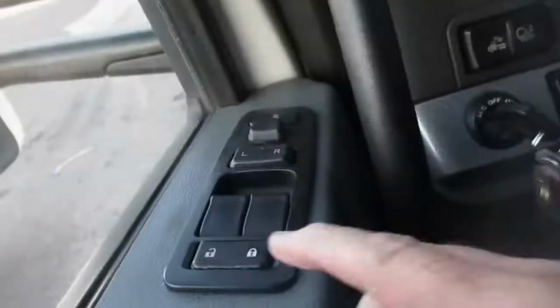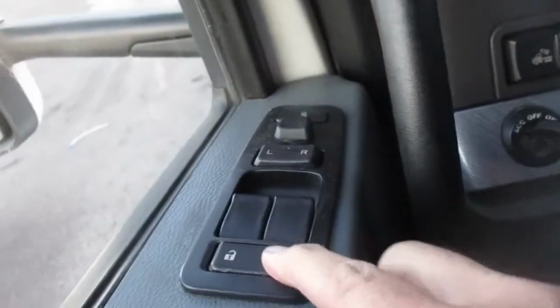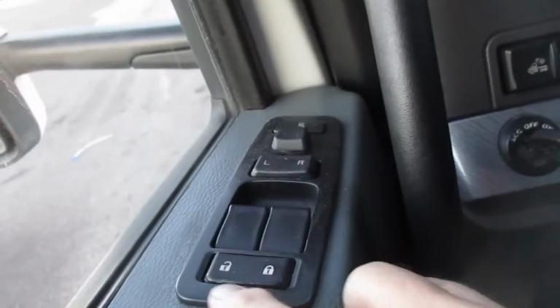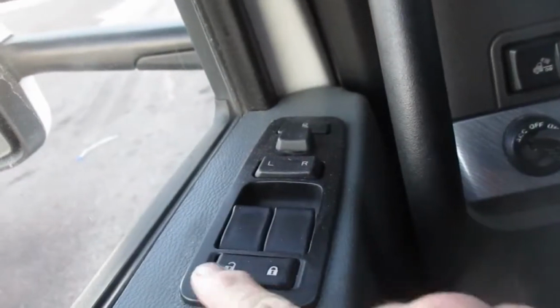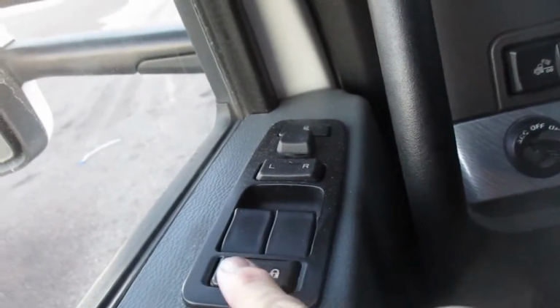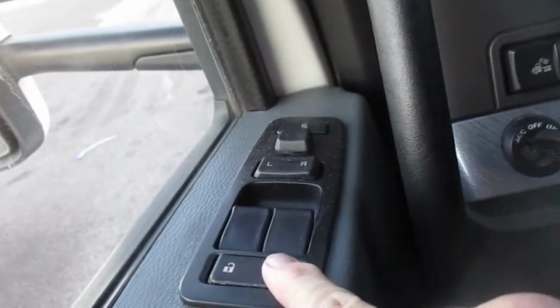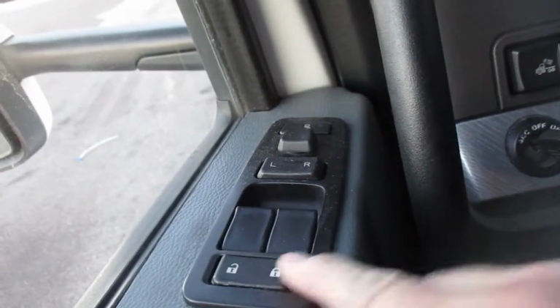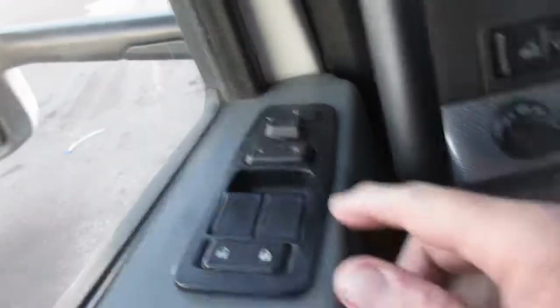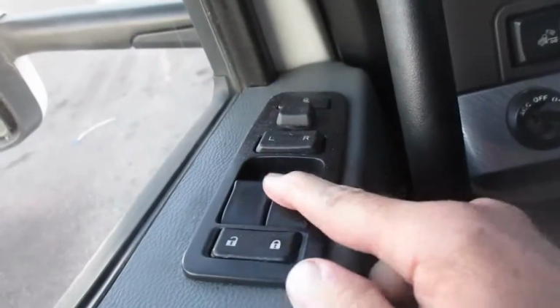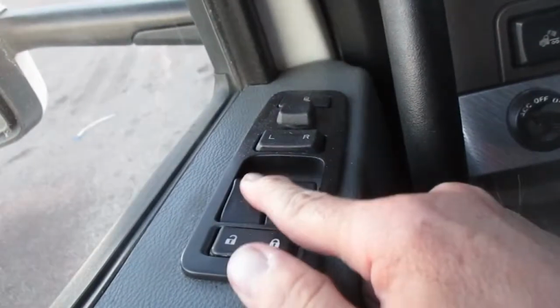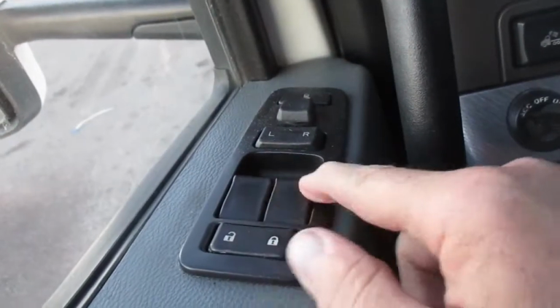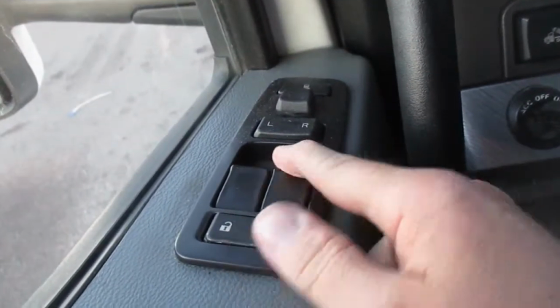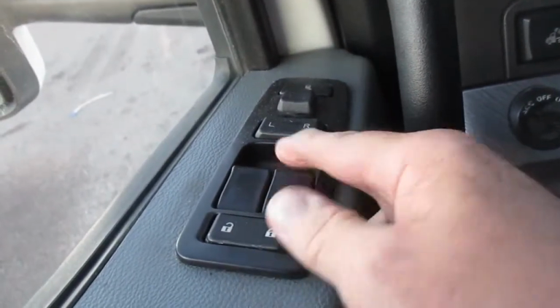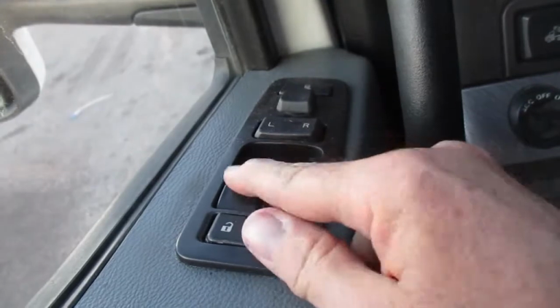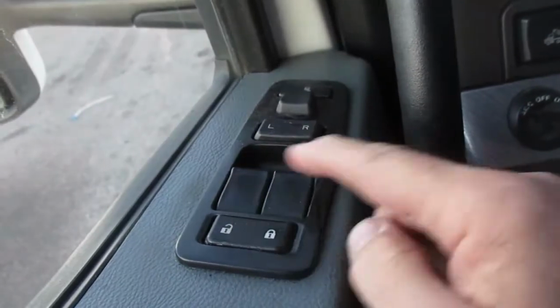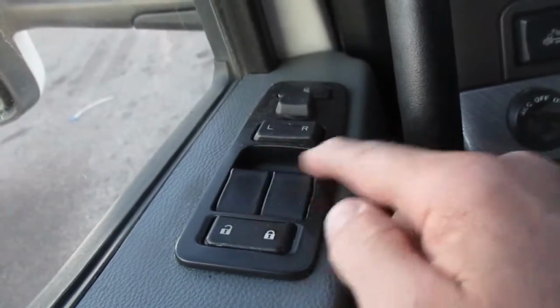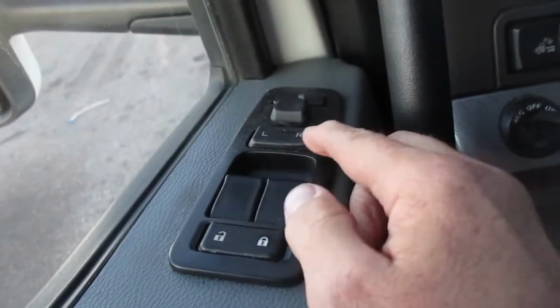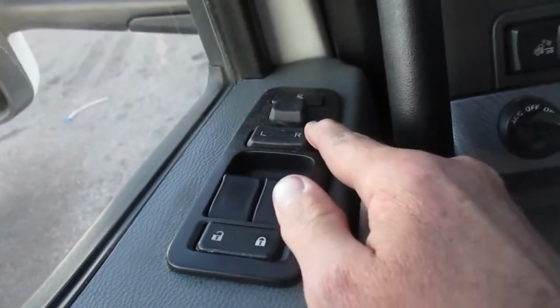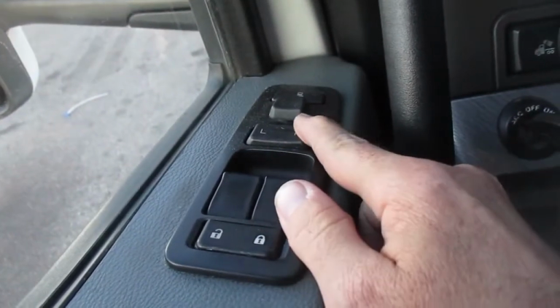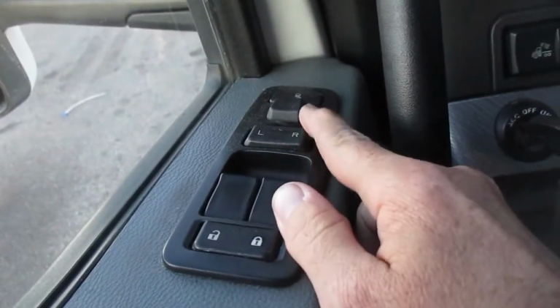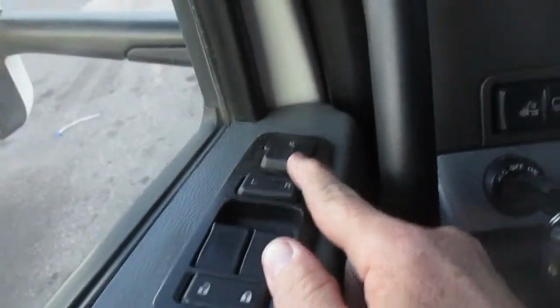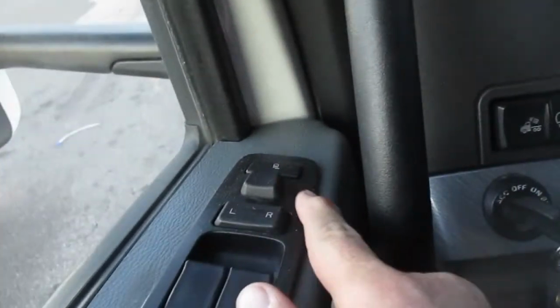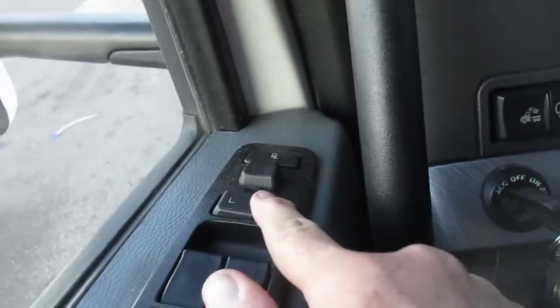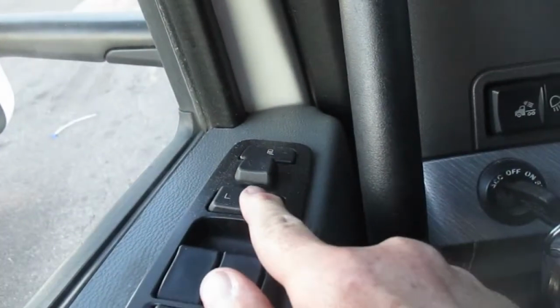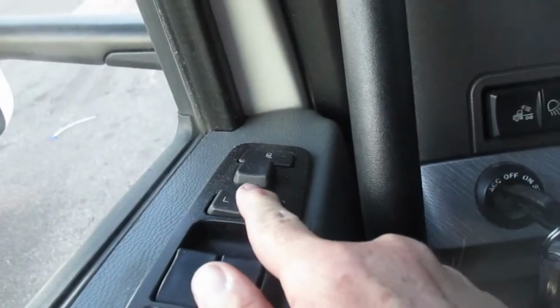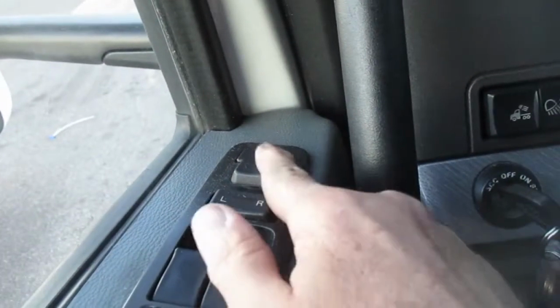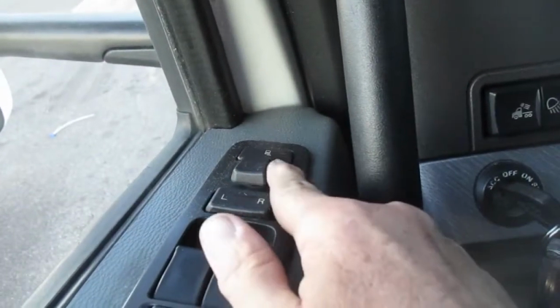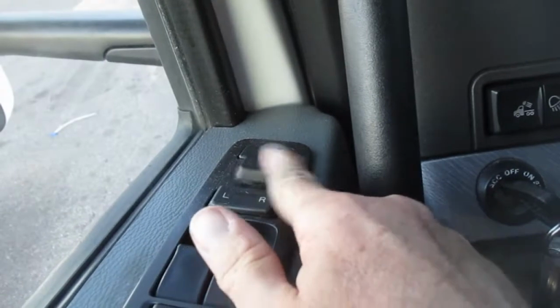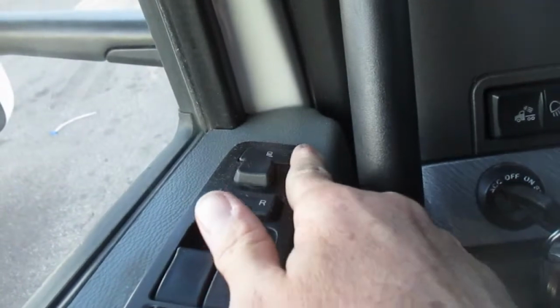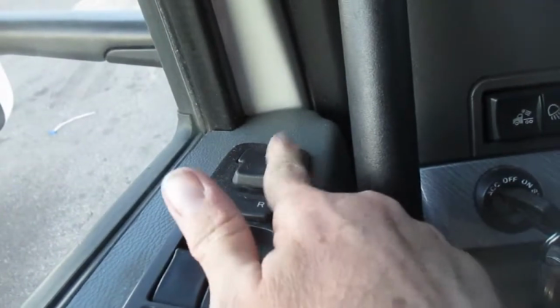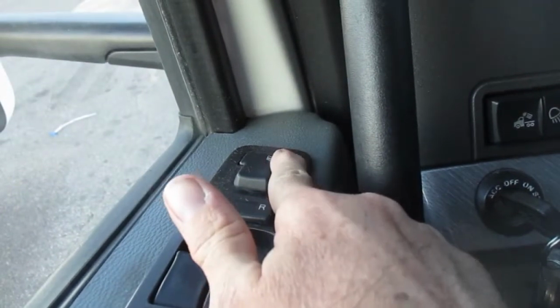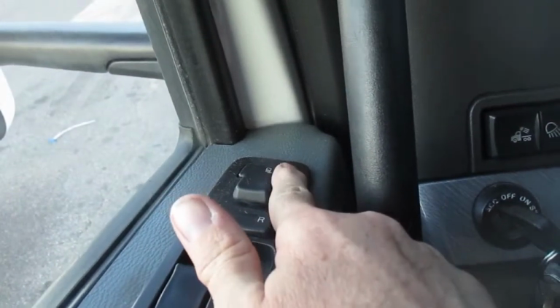Of course we've got our door lock, our window up and down on both sides, mirror left and right, and our mirror heat.